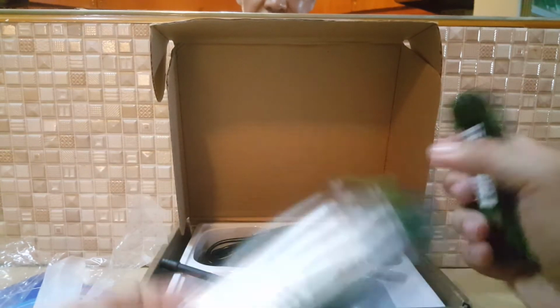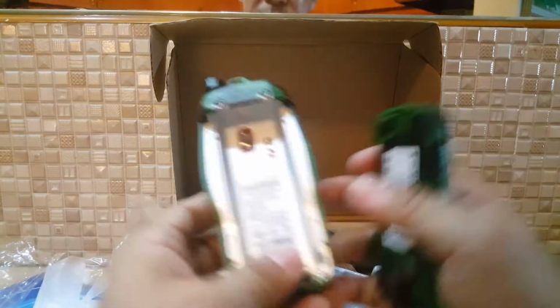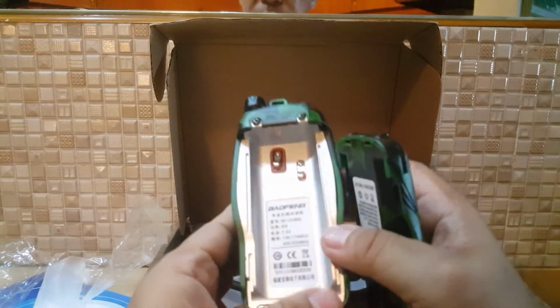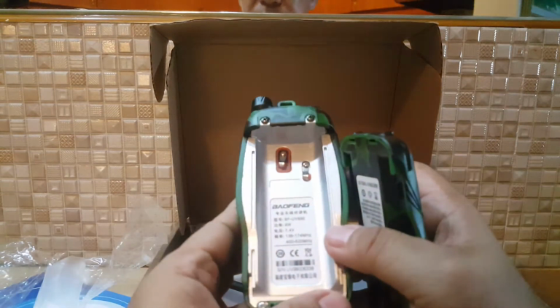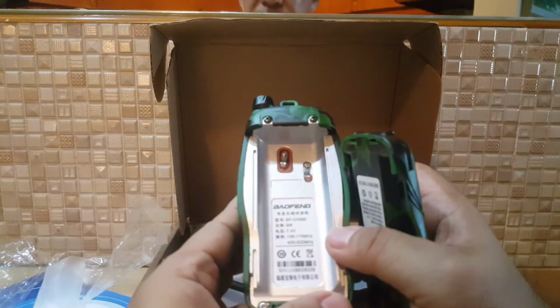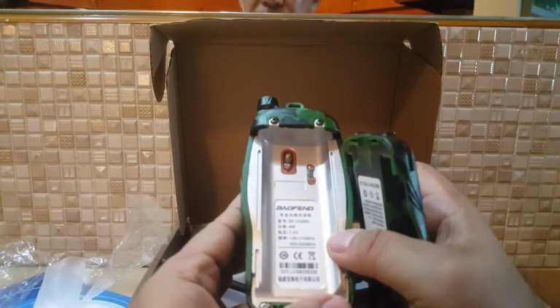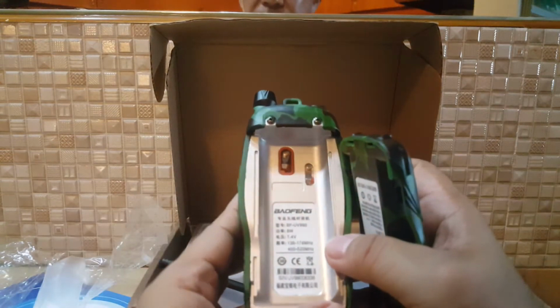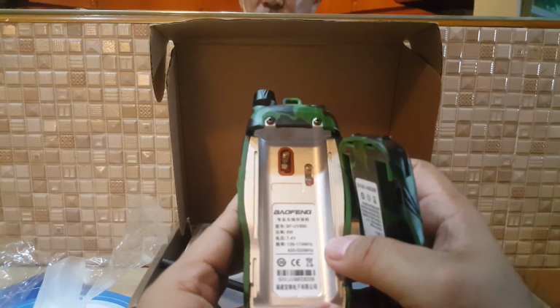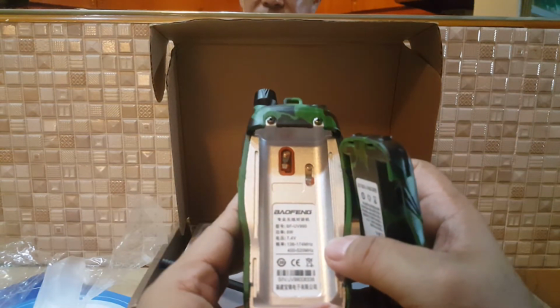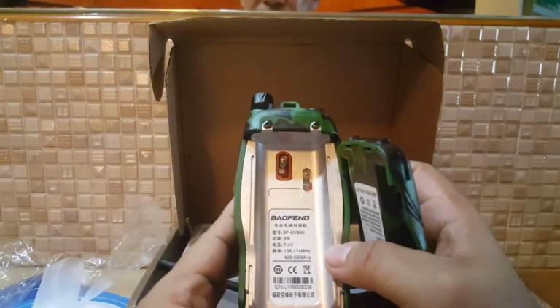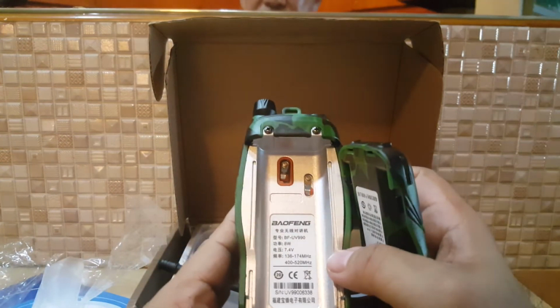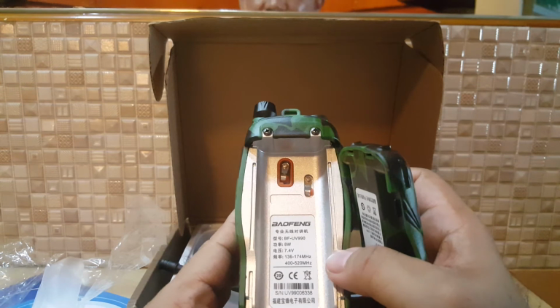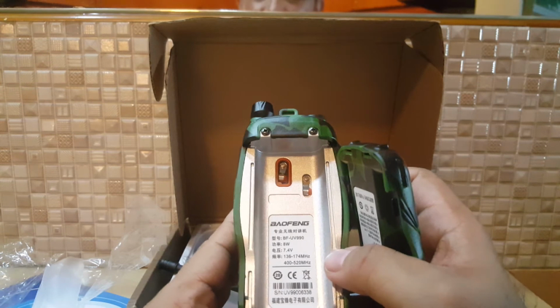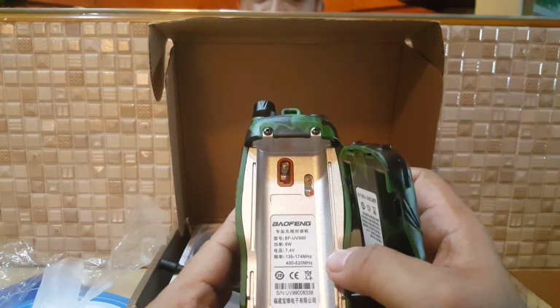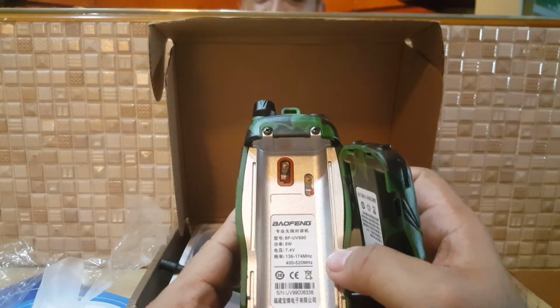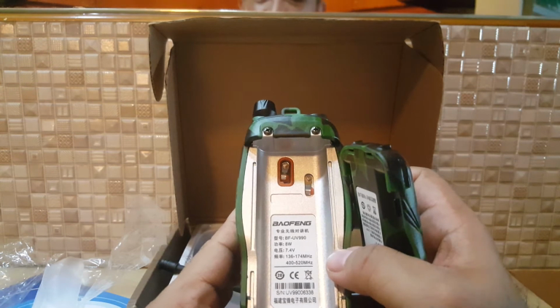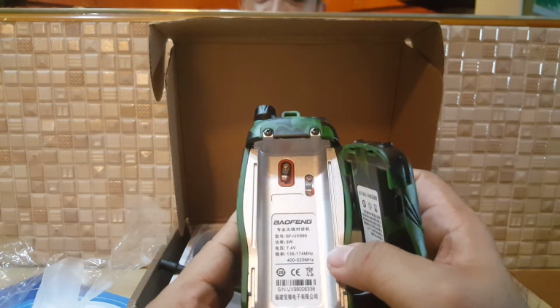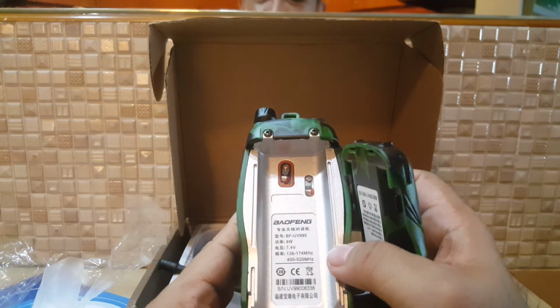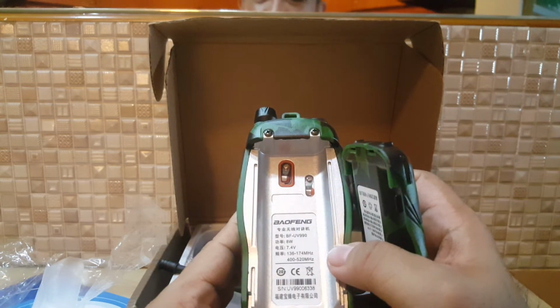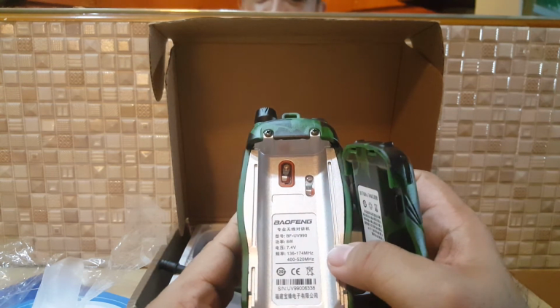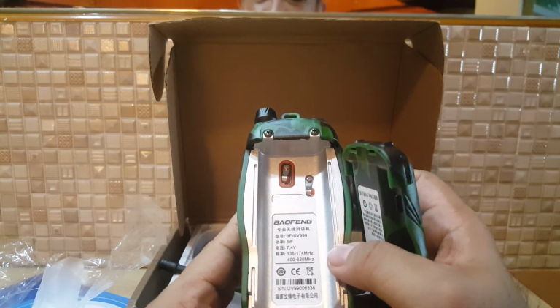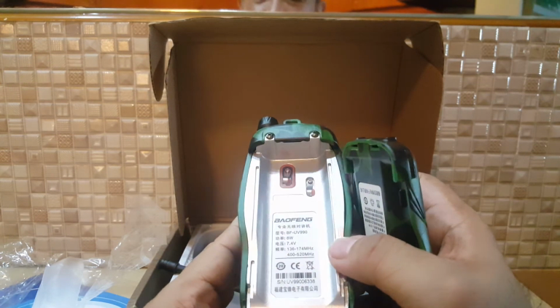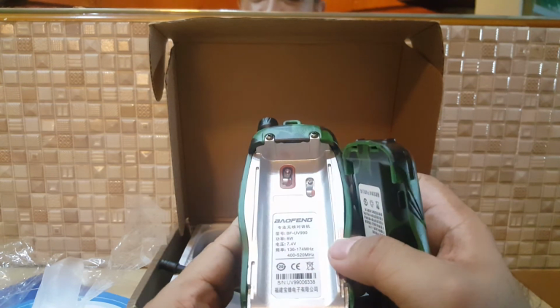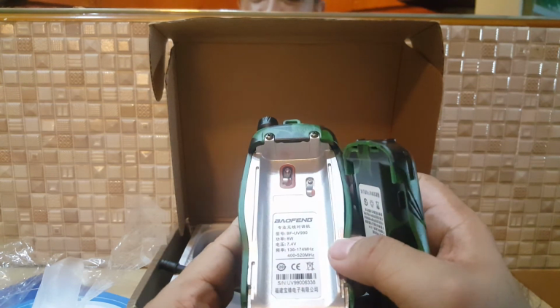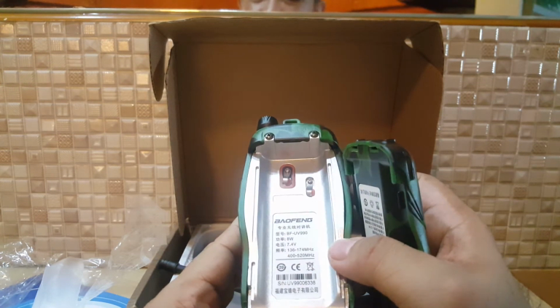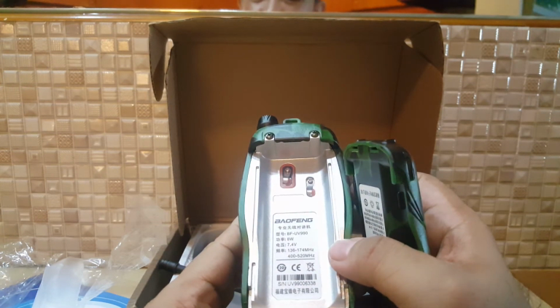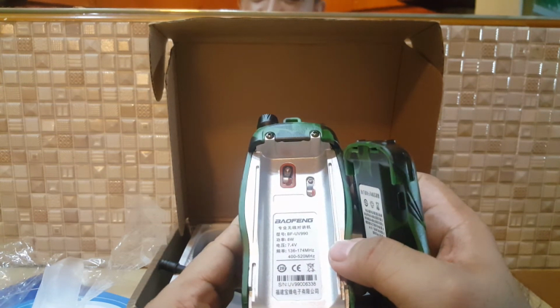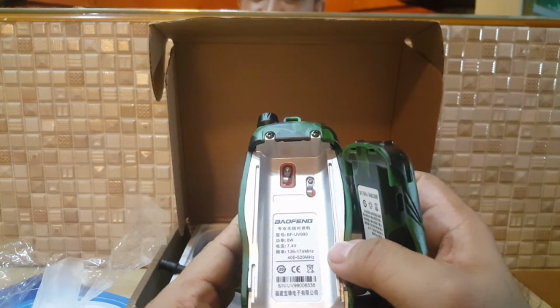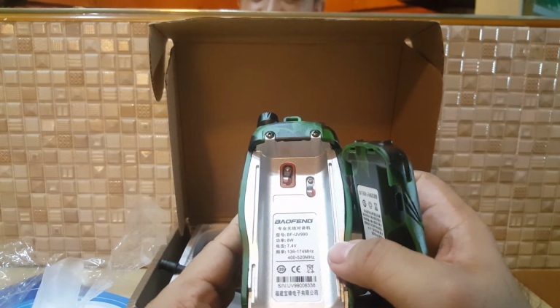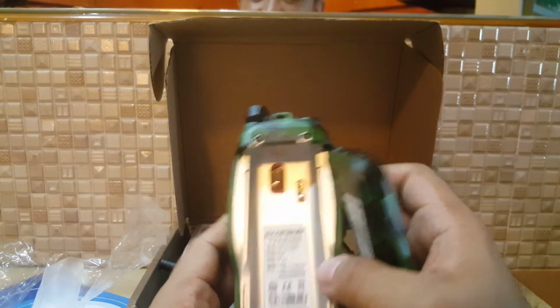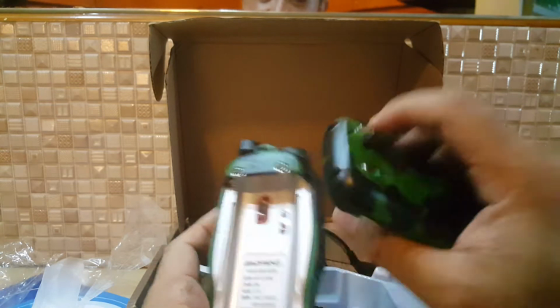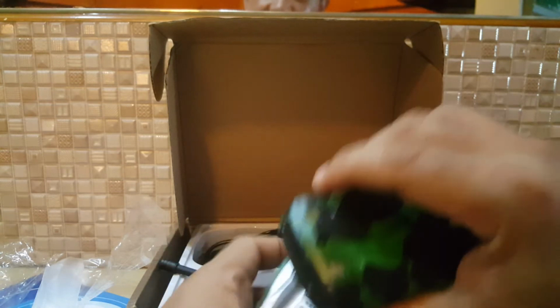This is 8 watts. Frequency range: 136.174 MHz and 400 to 520 MHz. Standard.